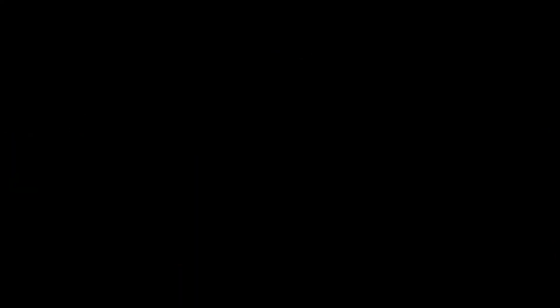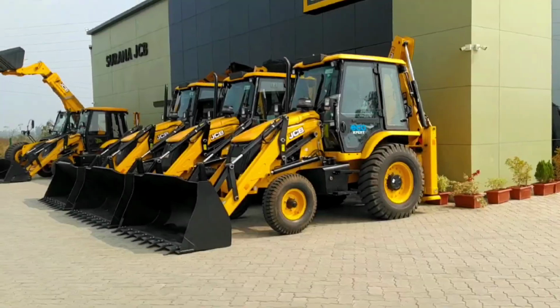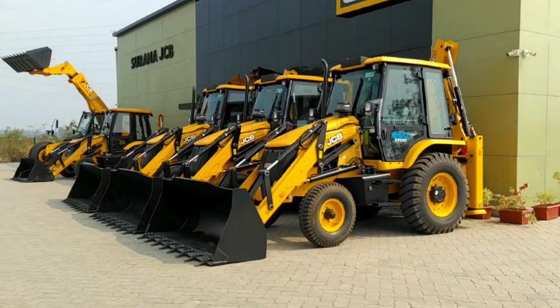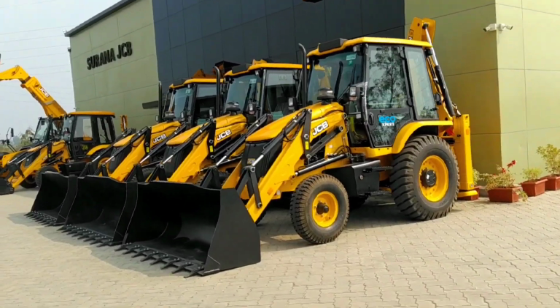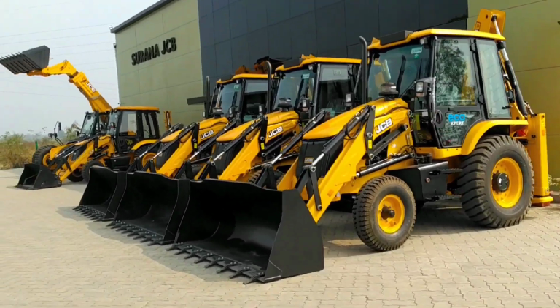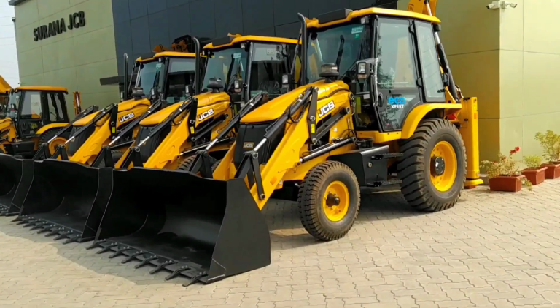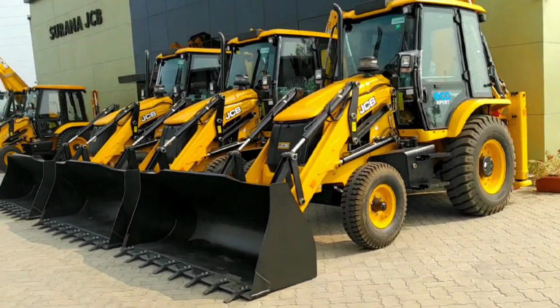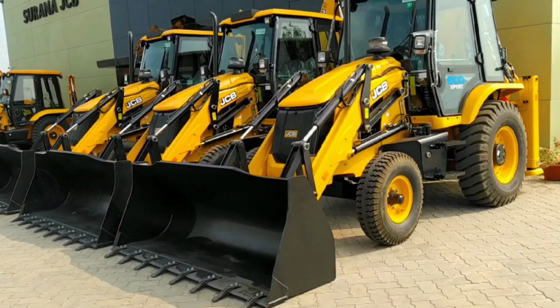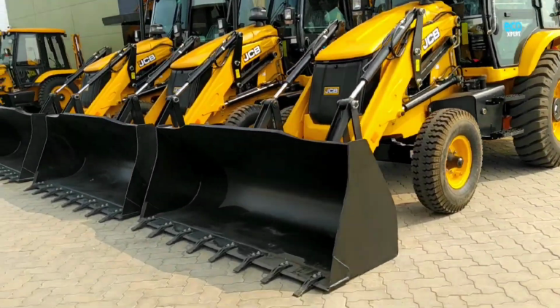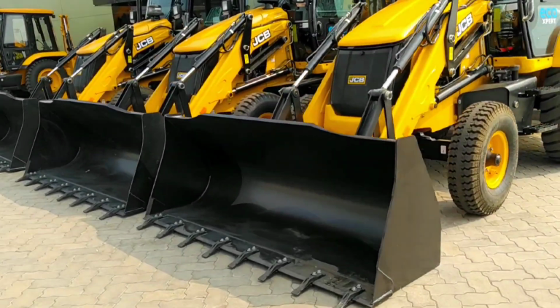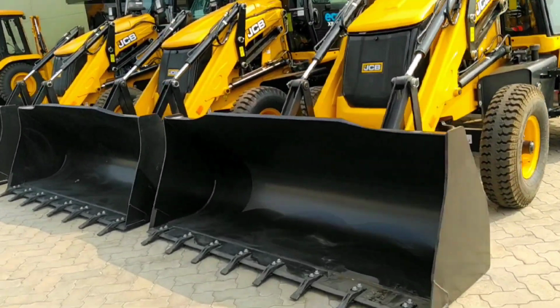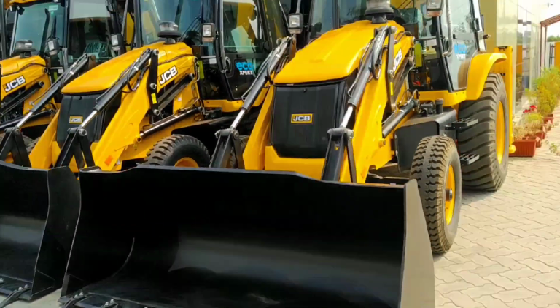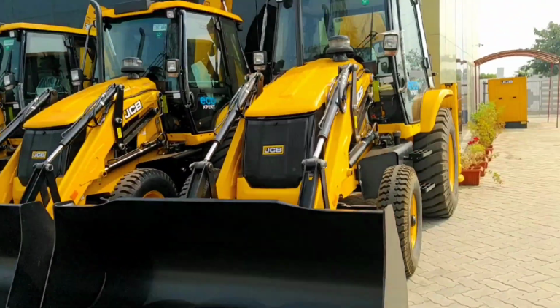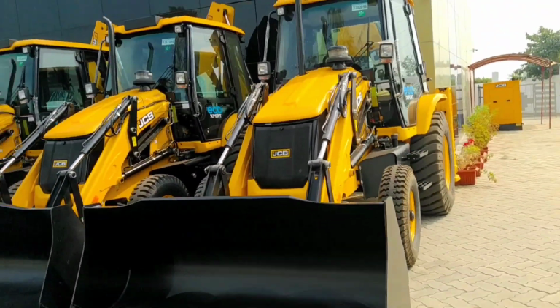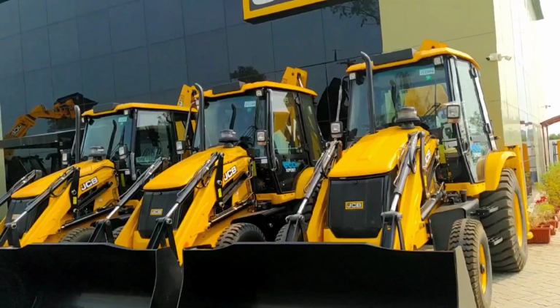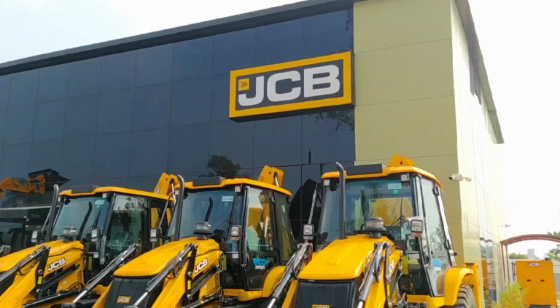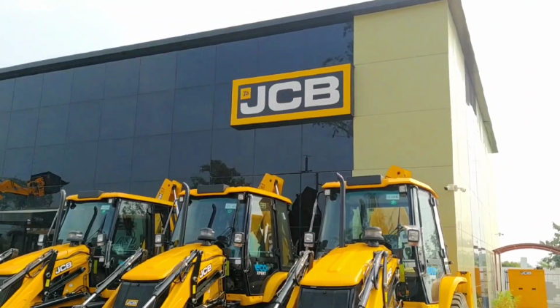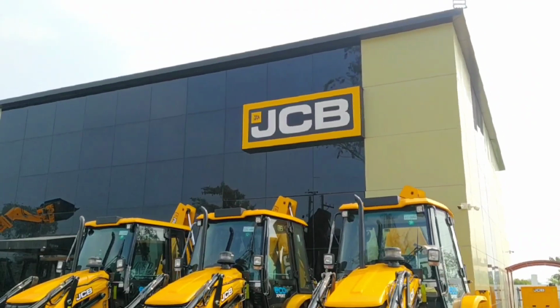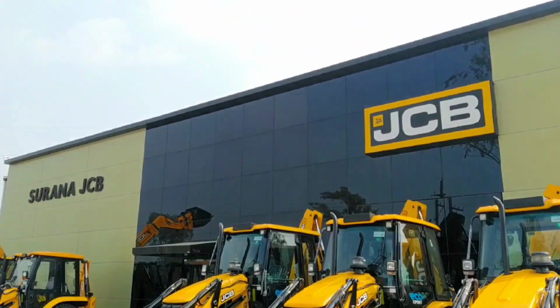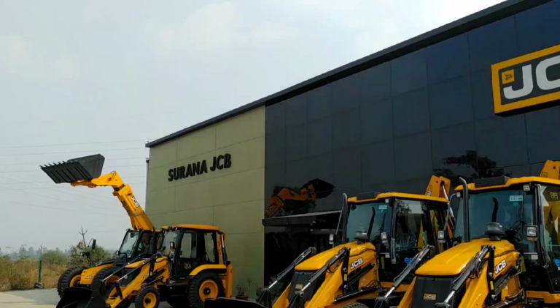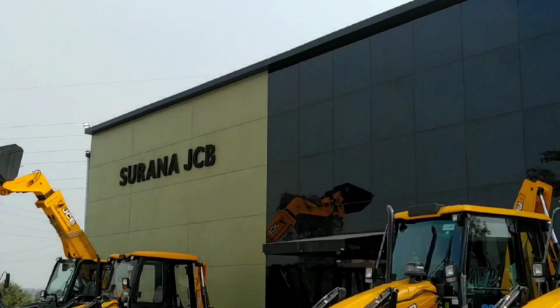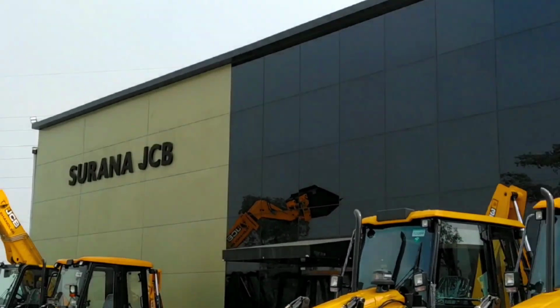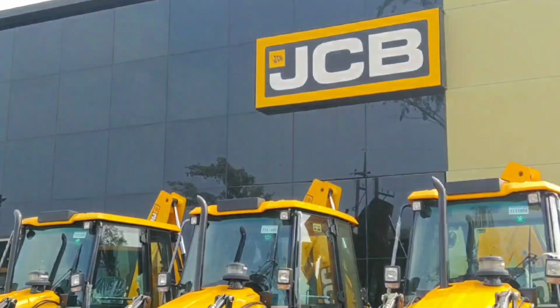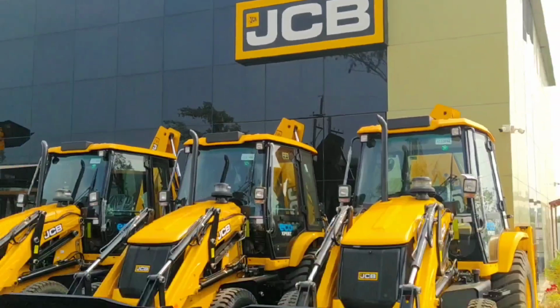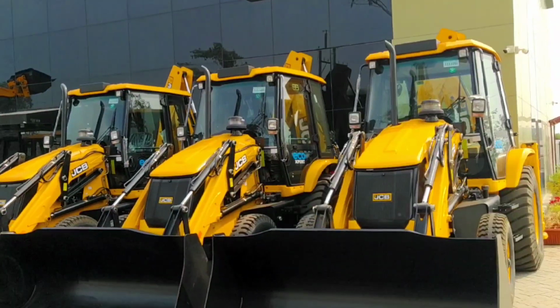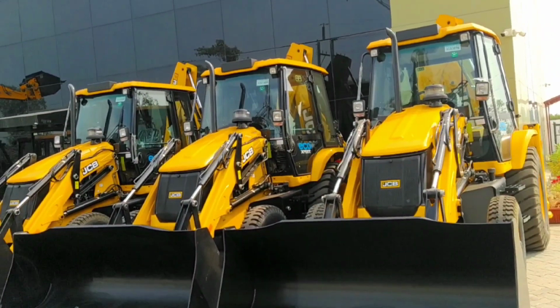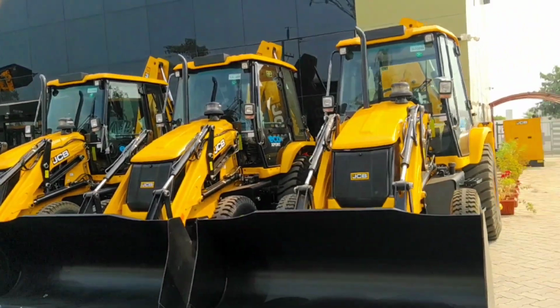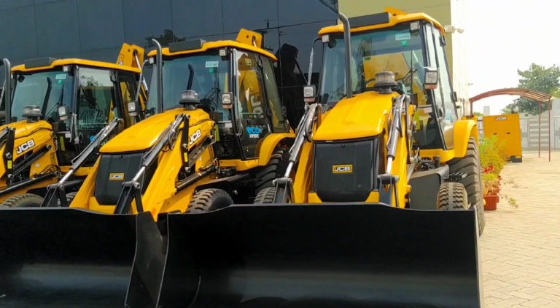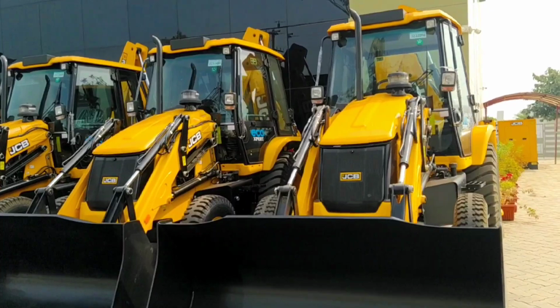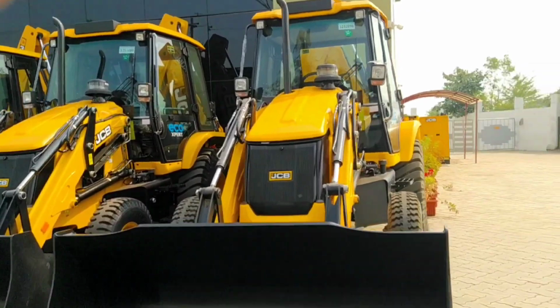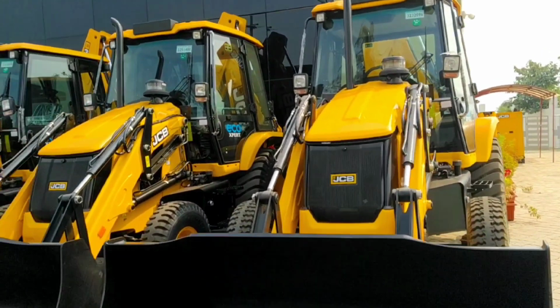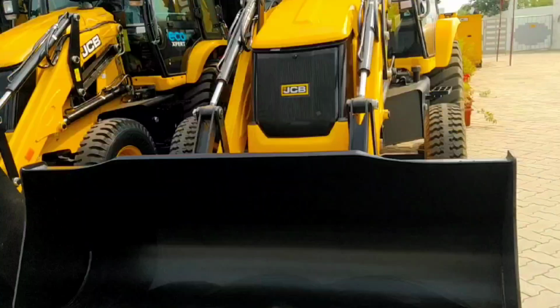Hello everyone, welcome to my YouTube channel. Today we will tell you about the 99 horsepower JCB. We are here in Bhopal Srona Motors JCB, where you can see the 3DX Eco Expert with 39 horsepower.